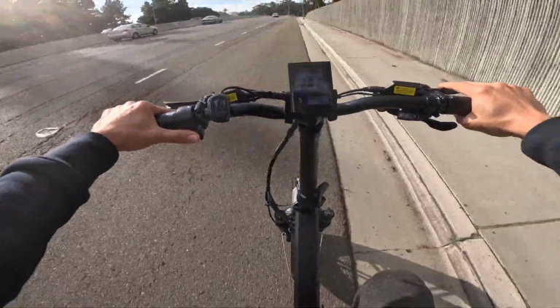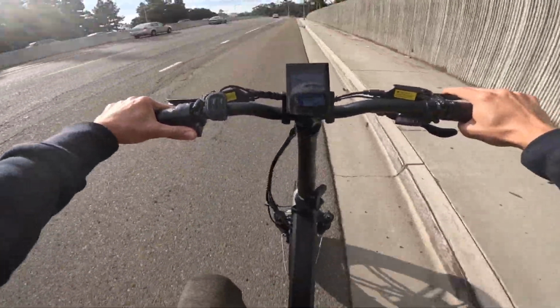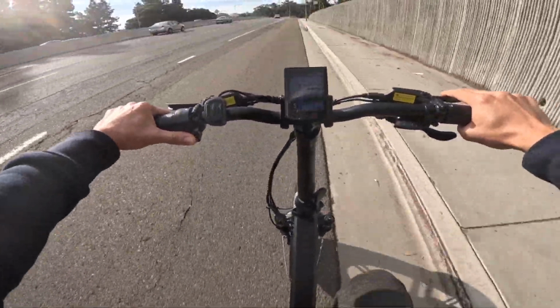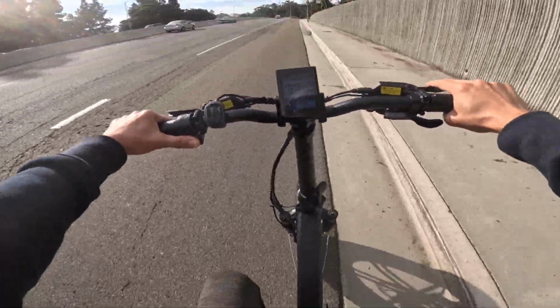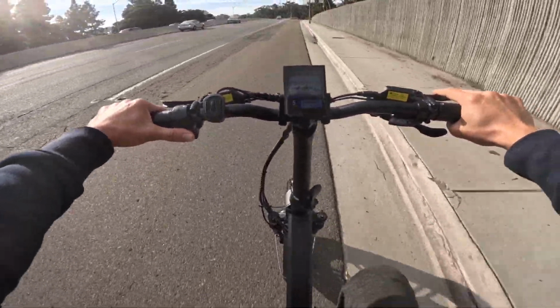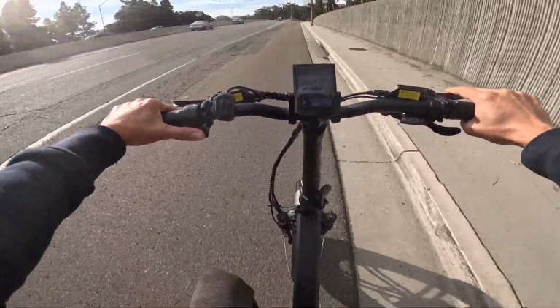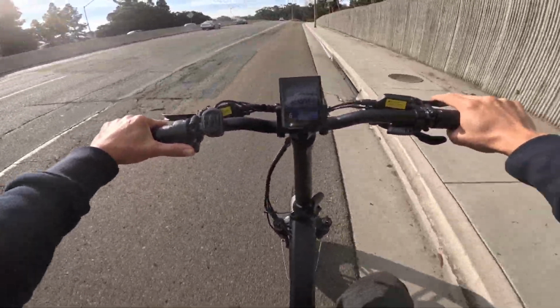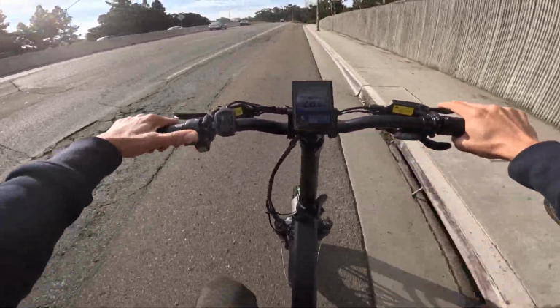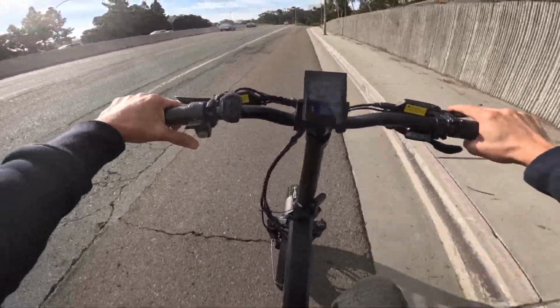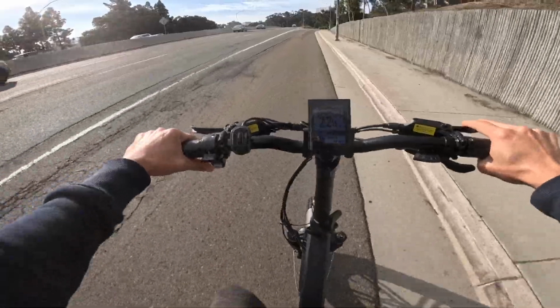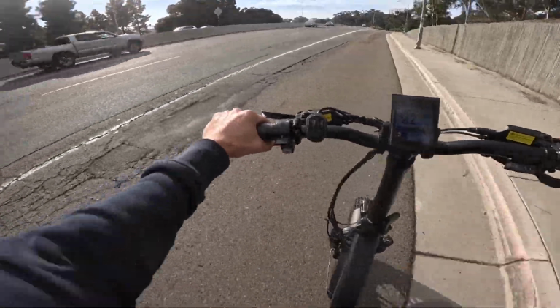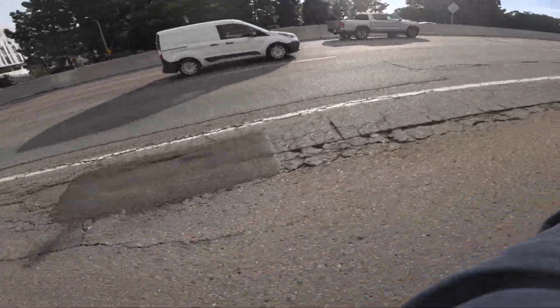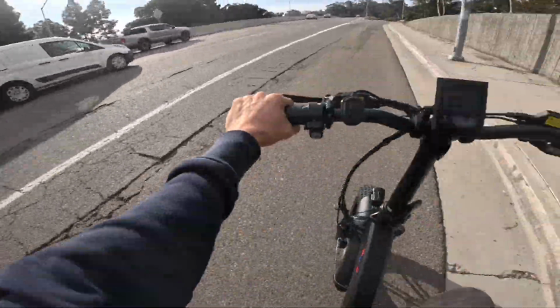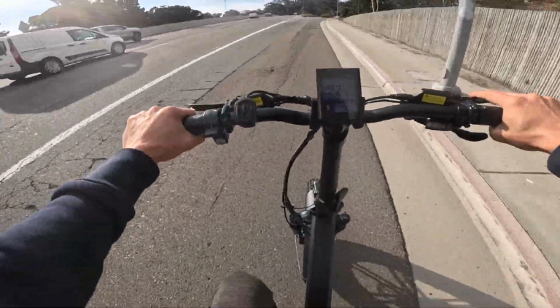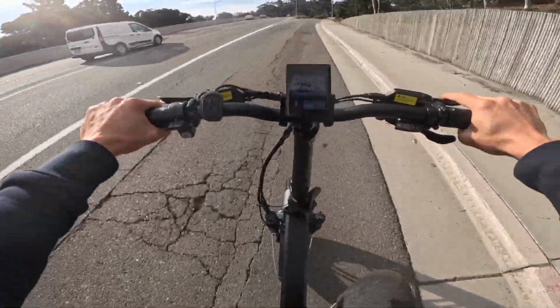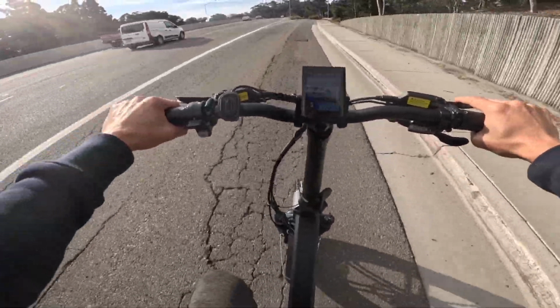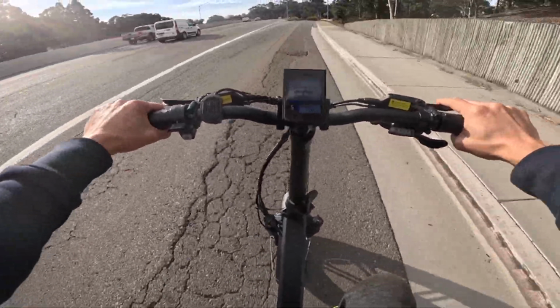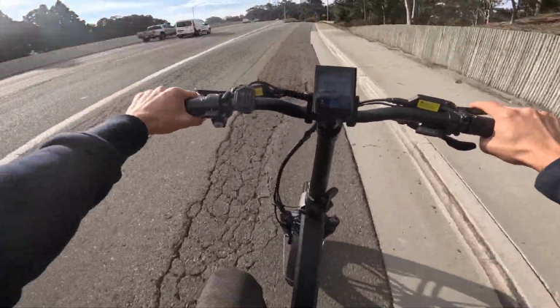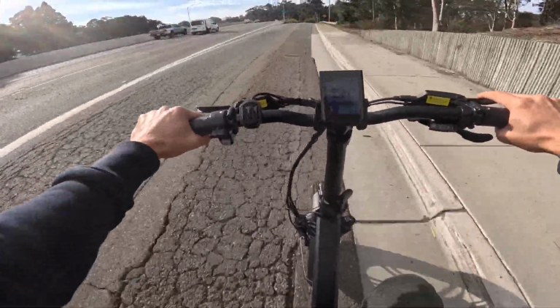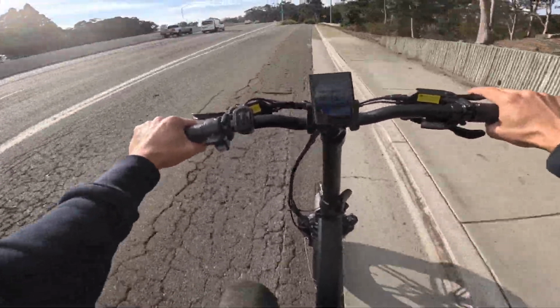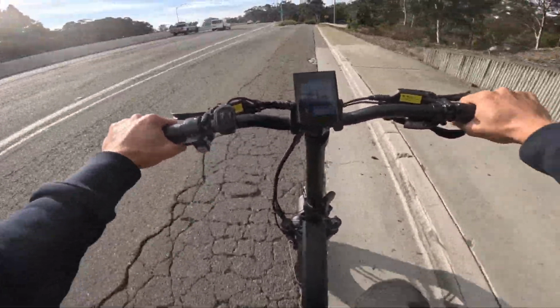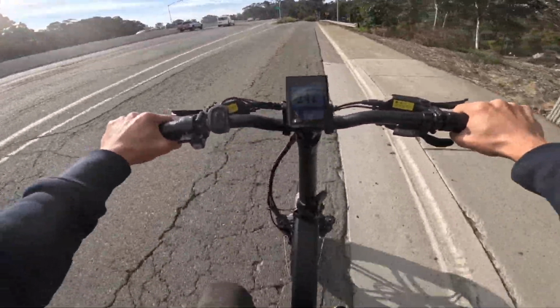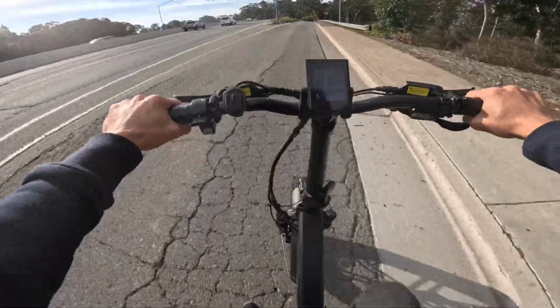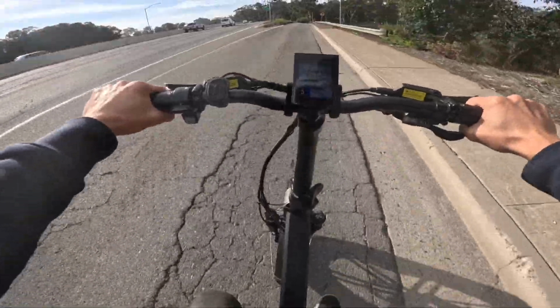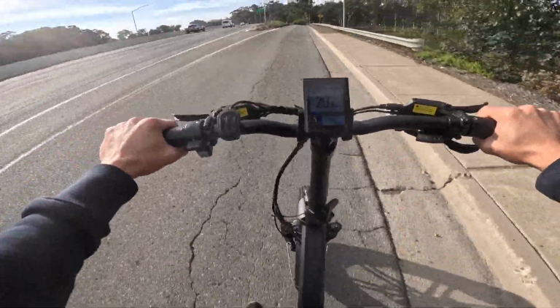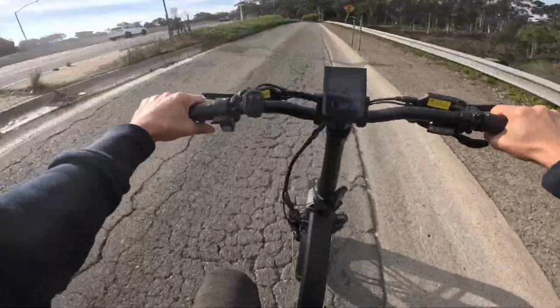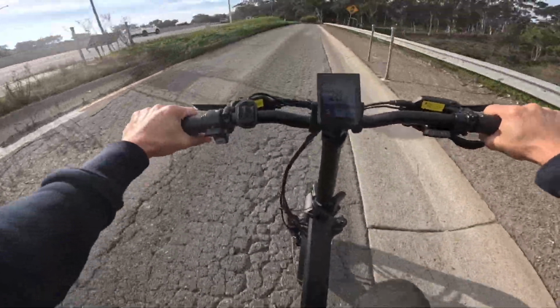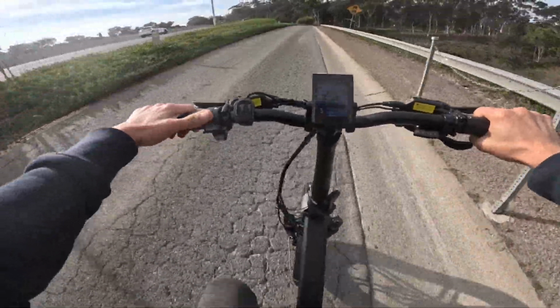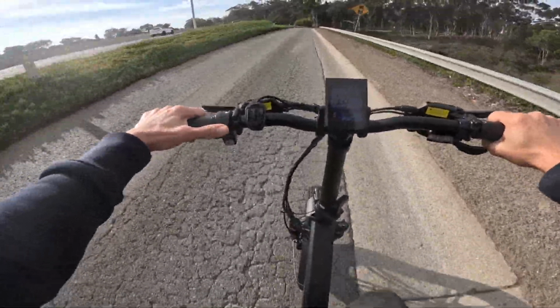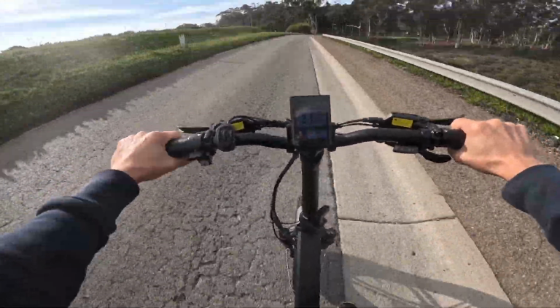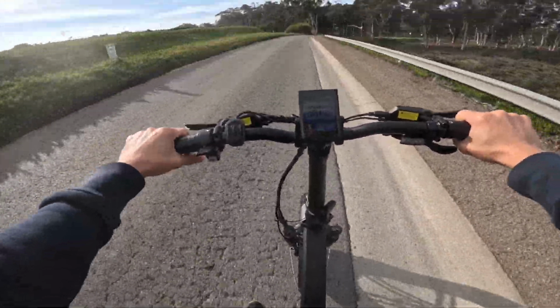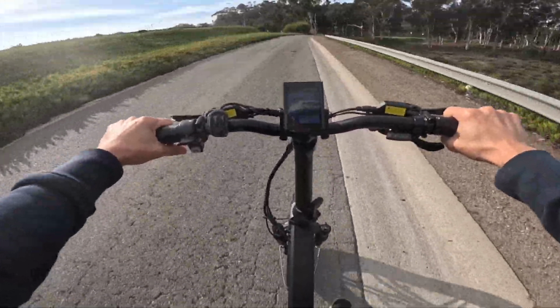There's a little incline right now — we're doing 23 miles an hour using only pedal assist at the moment. Something about pedaling just makes it a bit more engaging. I don't always use the throttle — it's good exercise too, although I wouldn't use this bike purely for exercise.